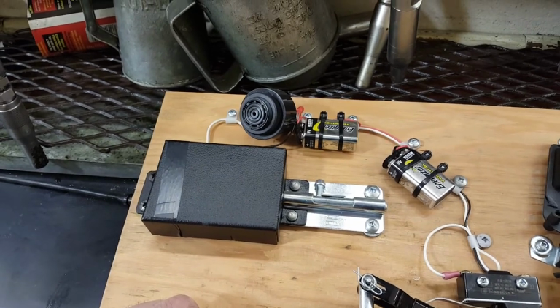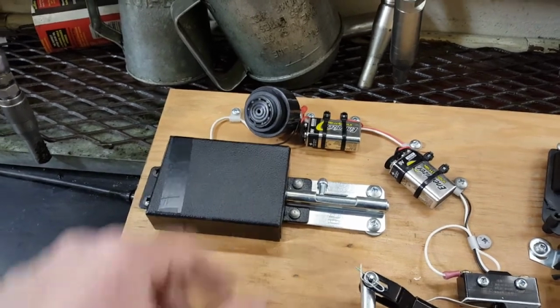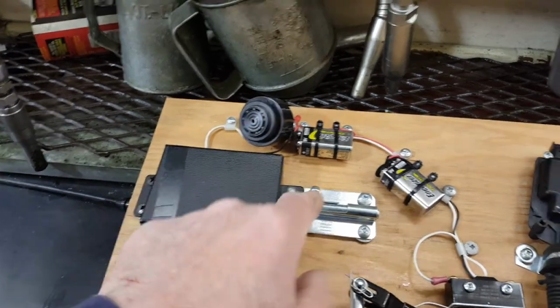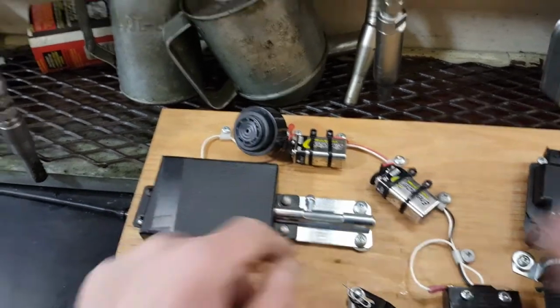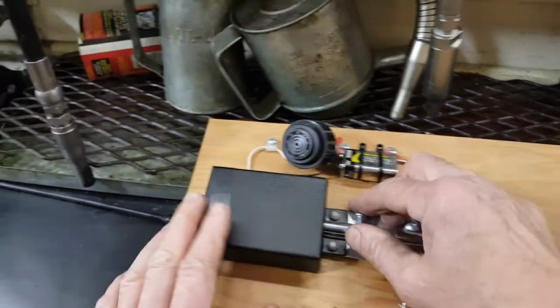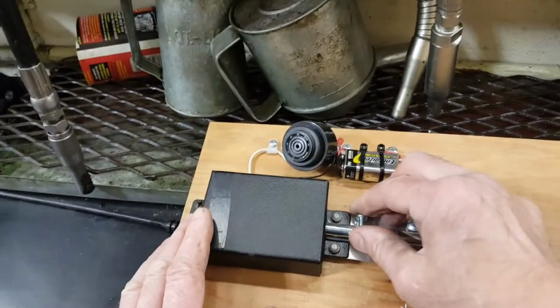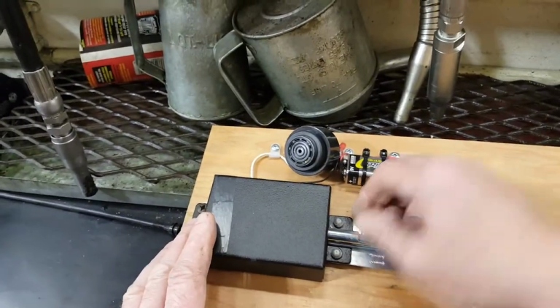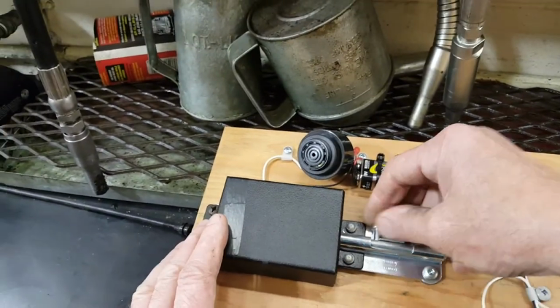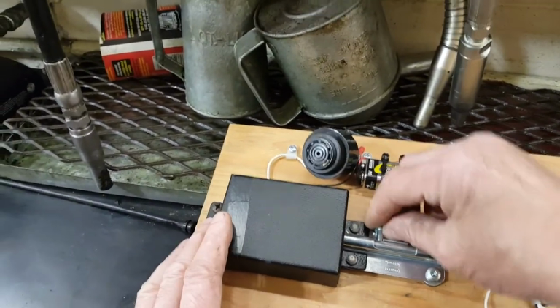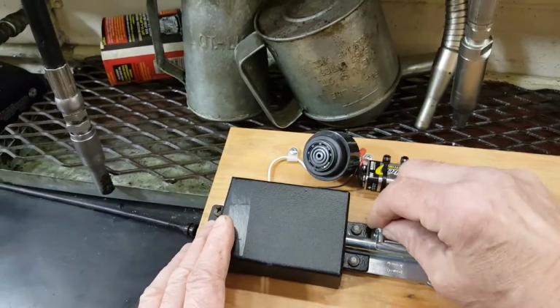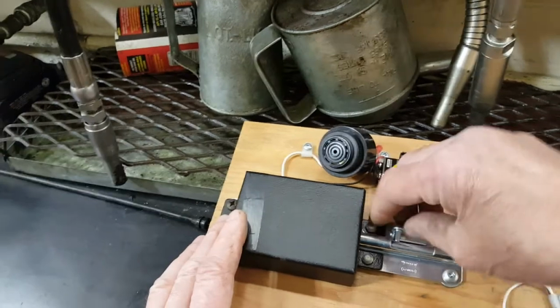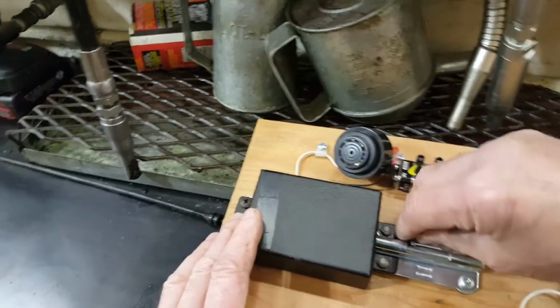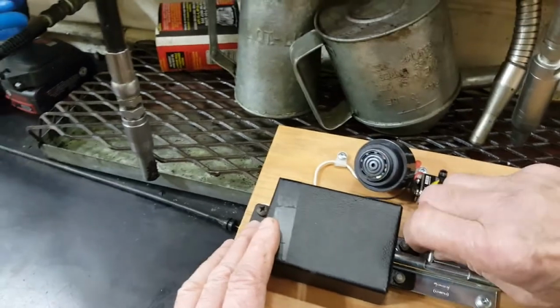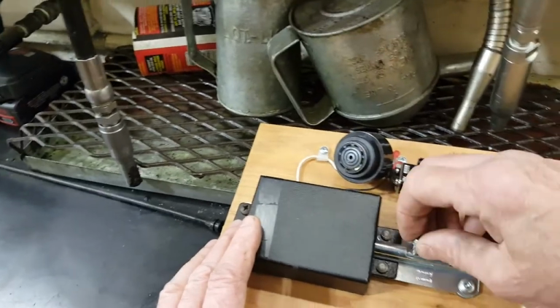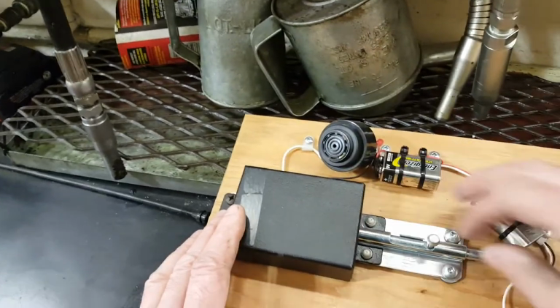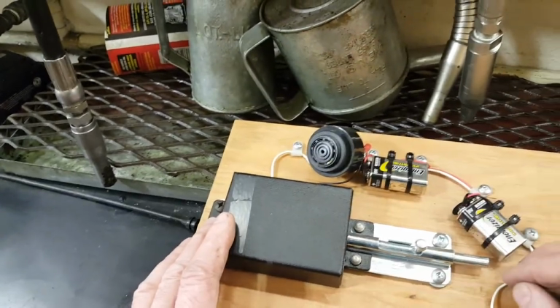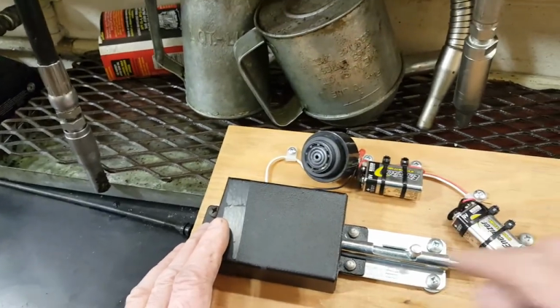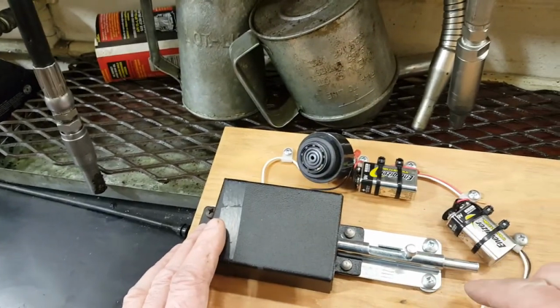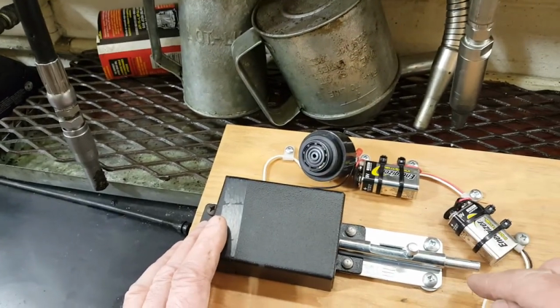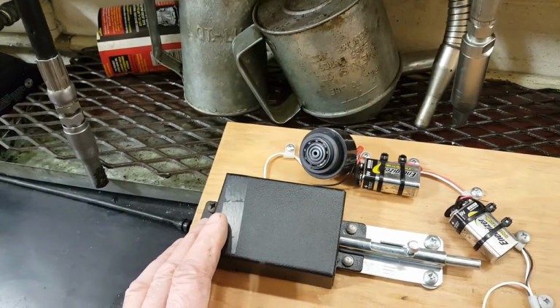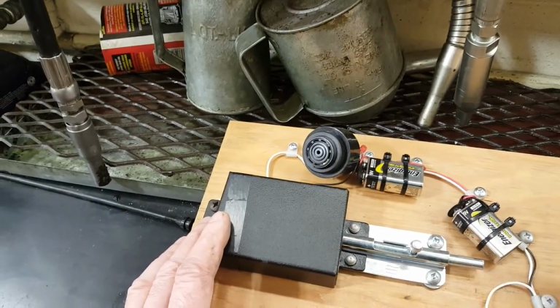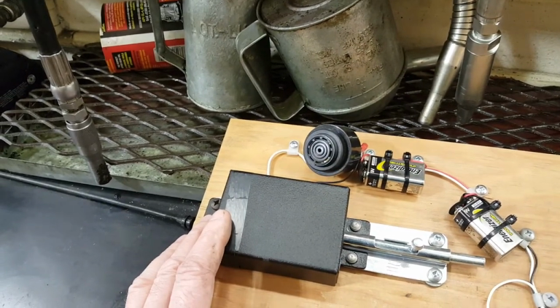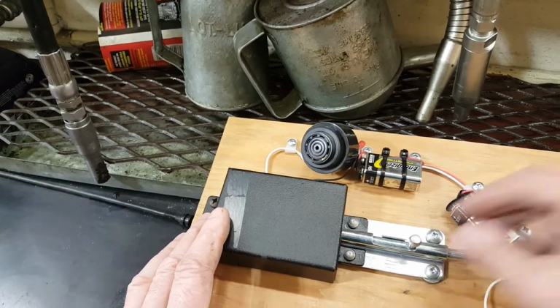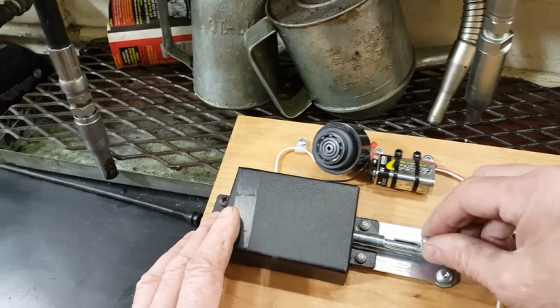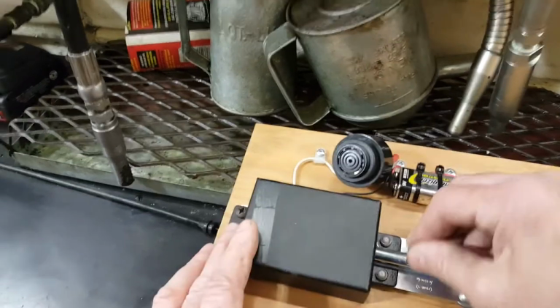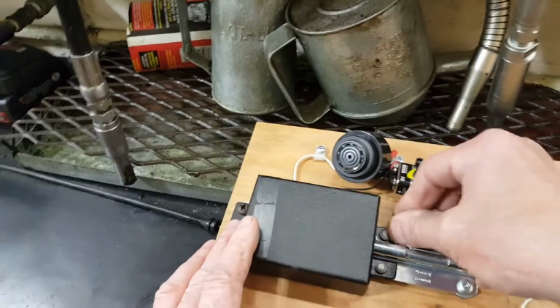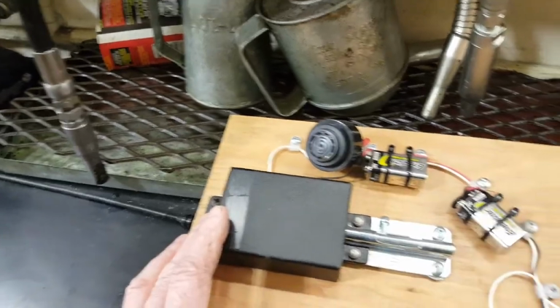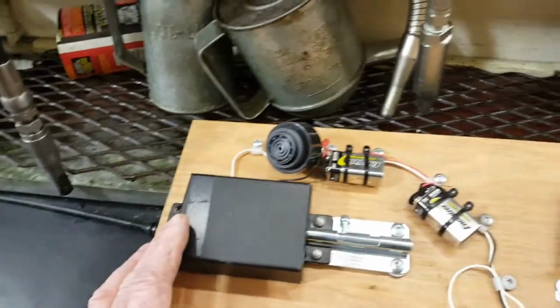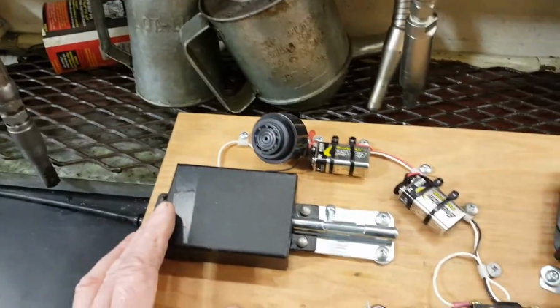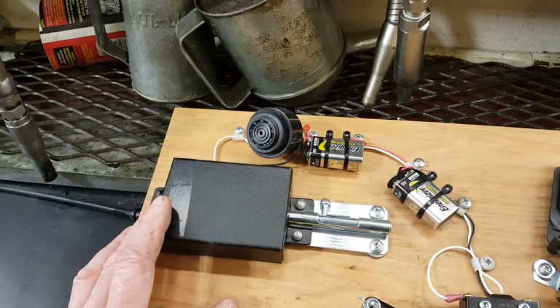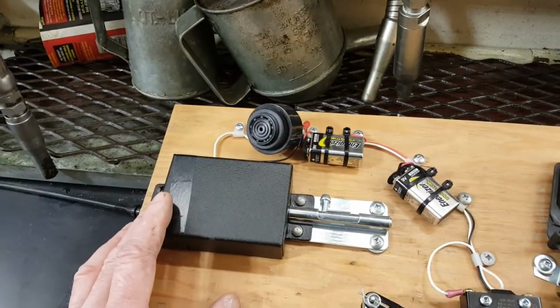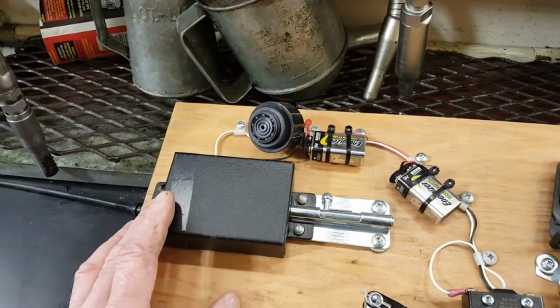Door switches are just — looks like a standard gate lock. So when you lock the door and try and start, same deal. I'll show you on the bus.